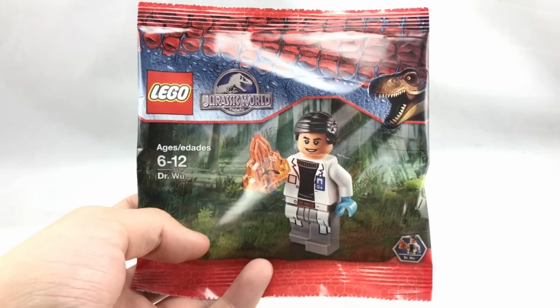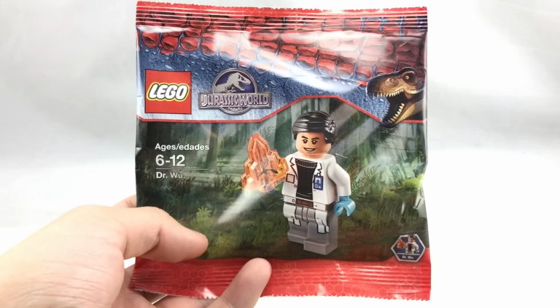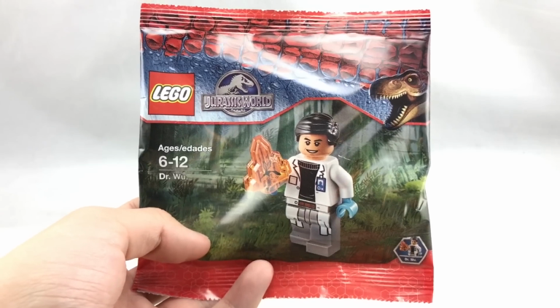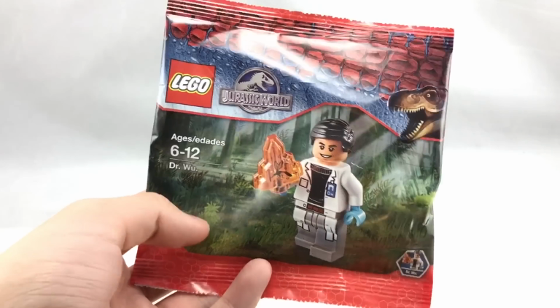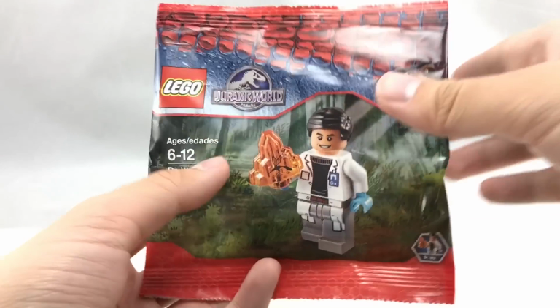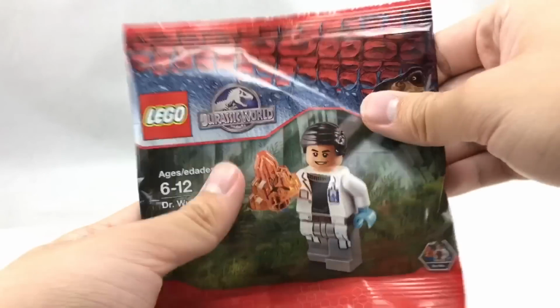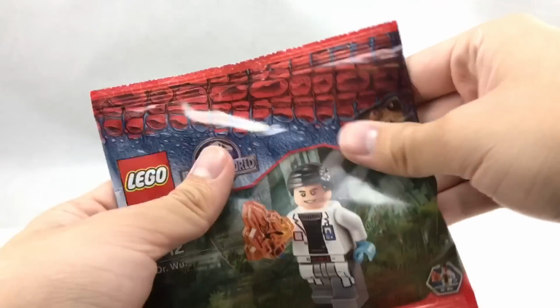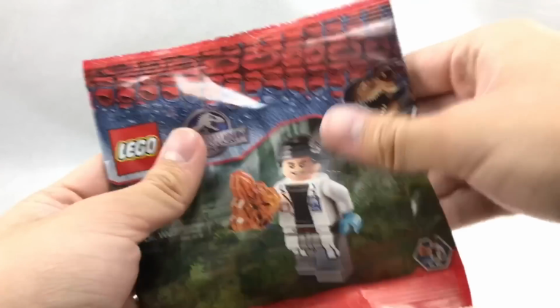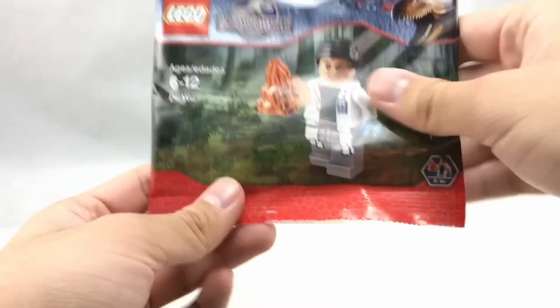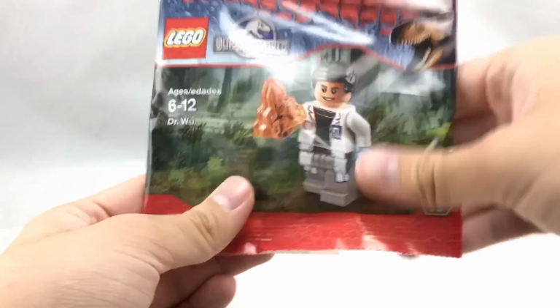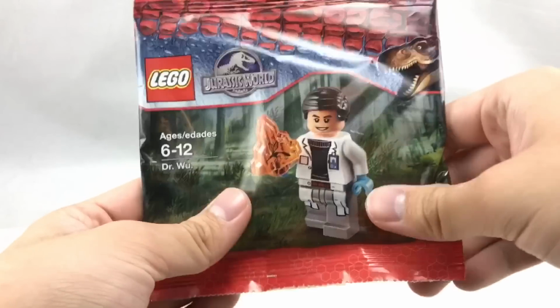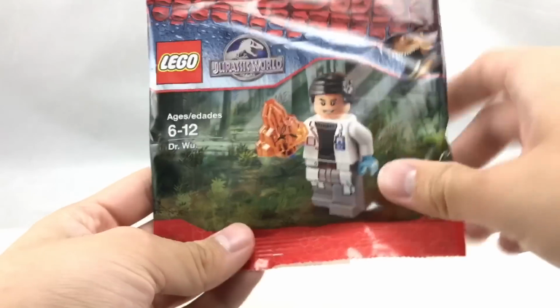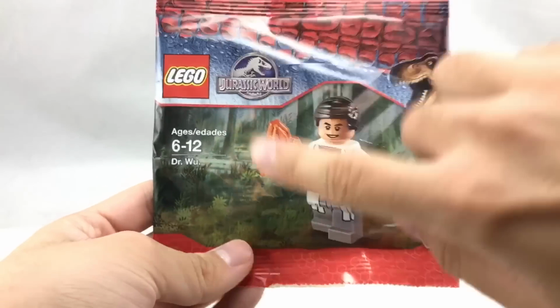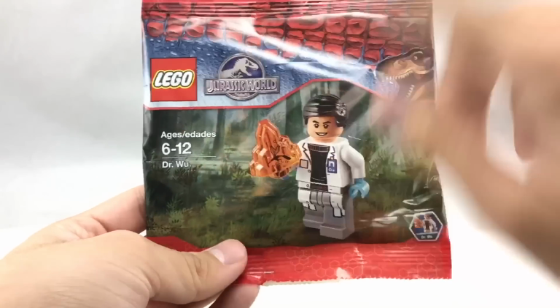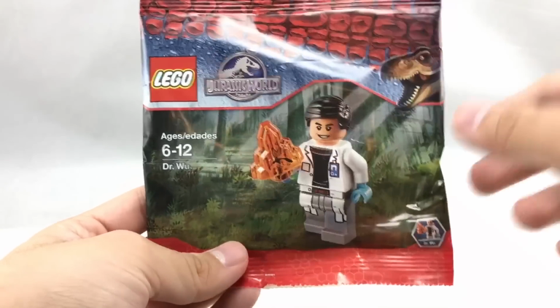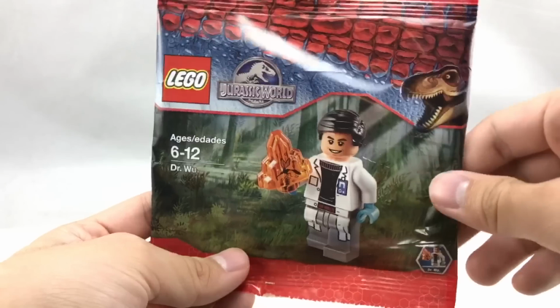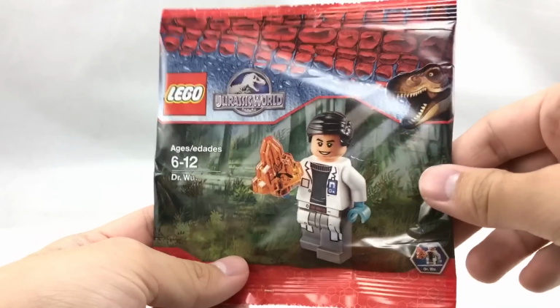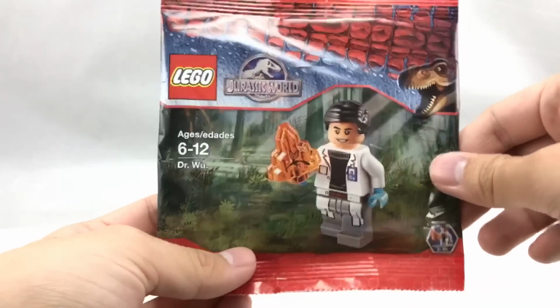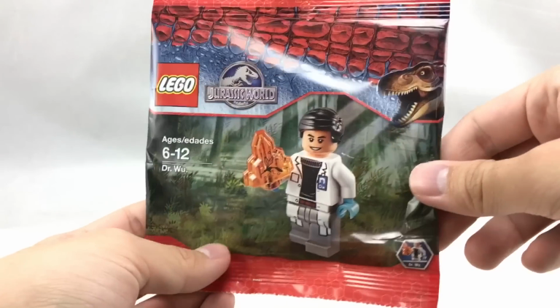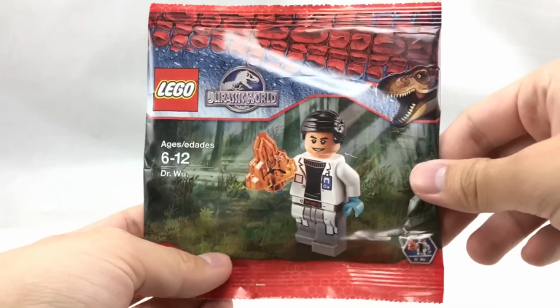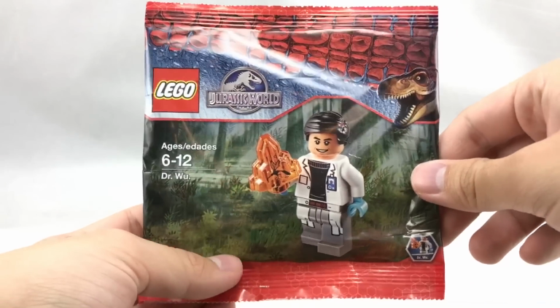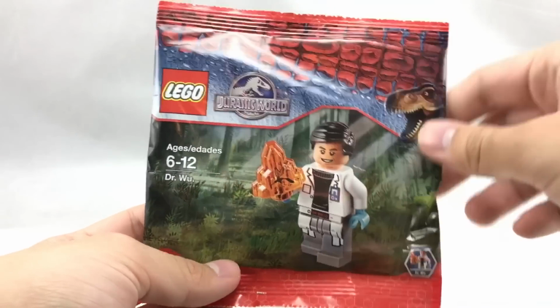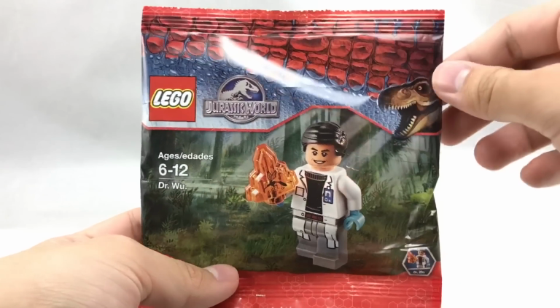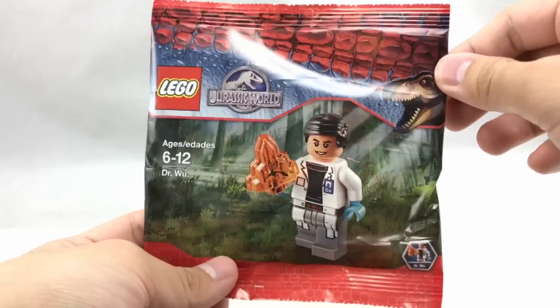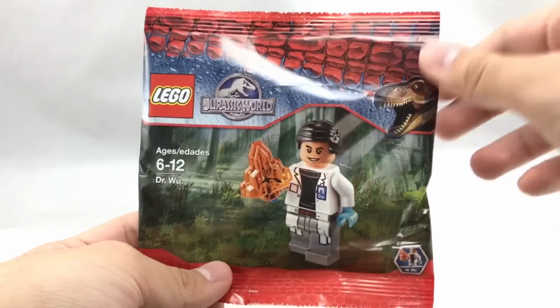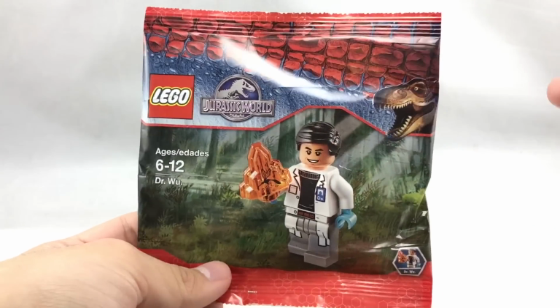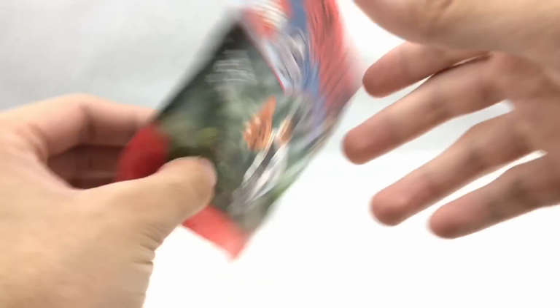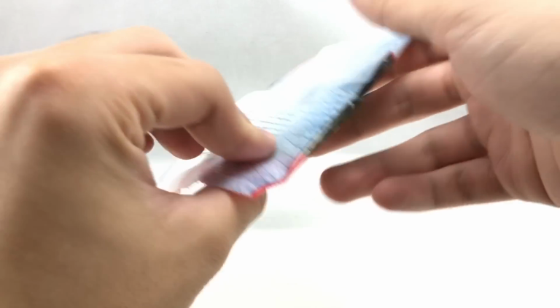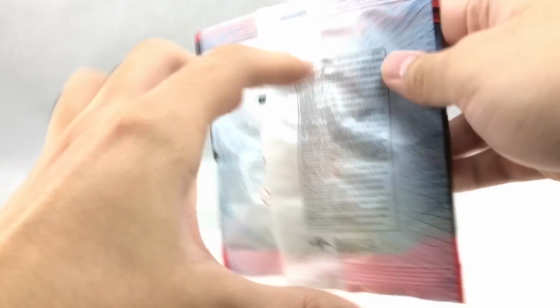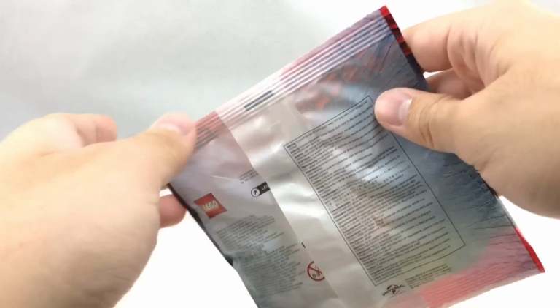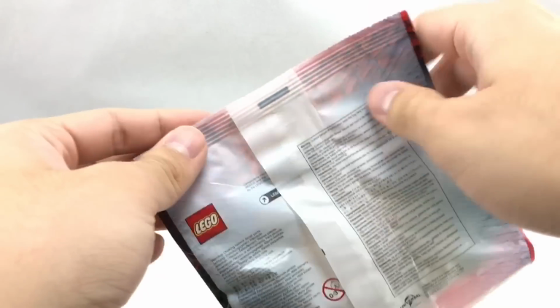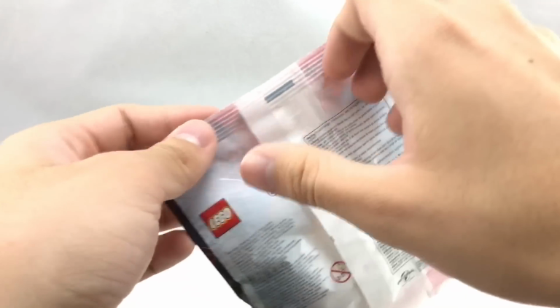Hello, Just2Good here, reviewing the weirdest material polybag ever. It doesn't even have a set number, but it's Dr. Wu, which was a Jurassic World video game promo if you got it at places like Target.